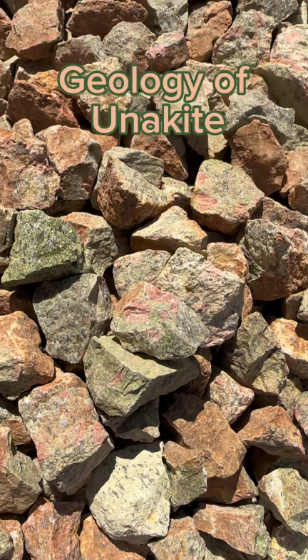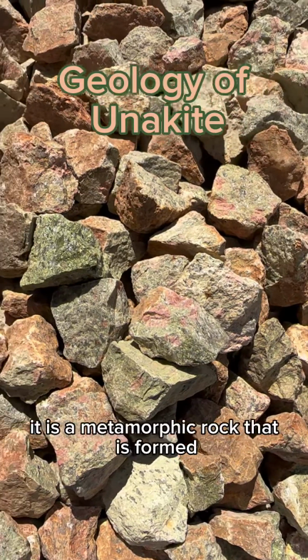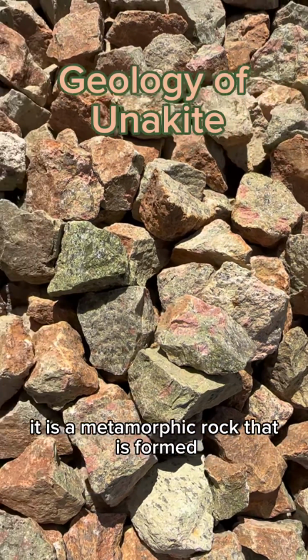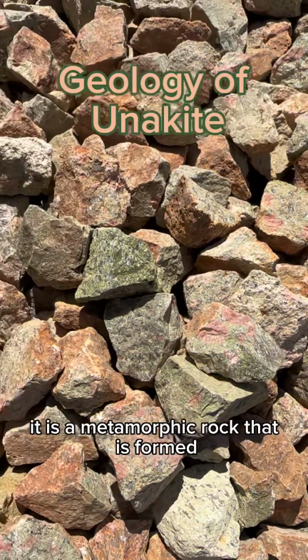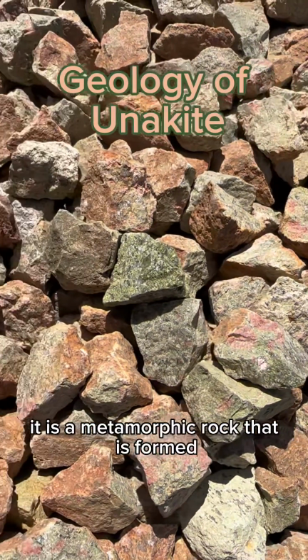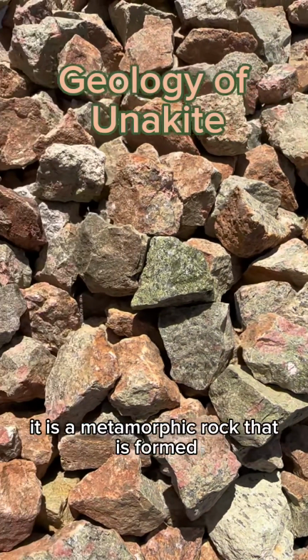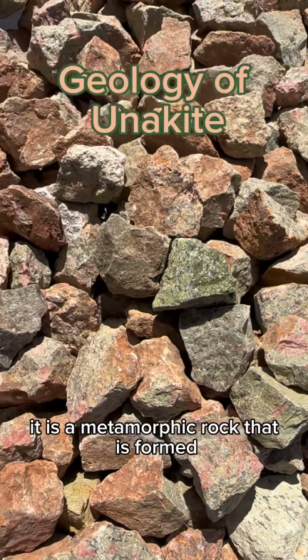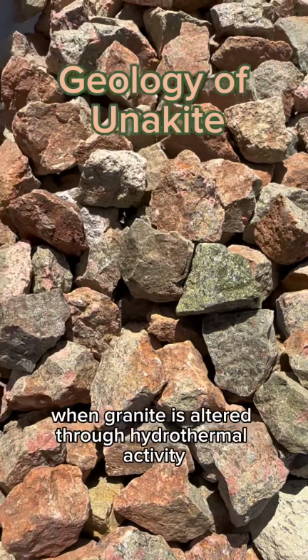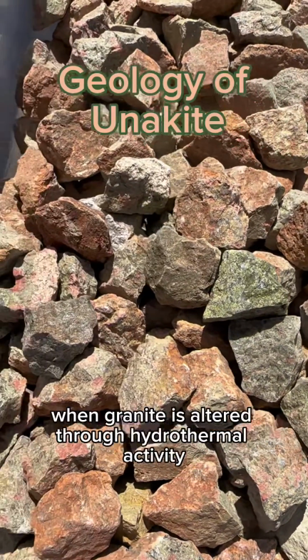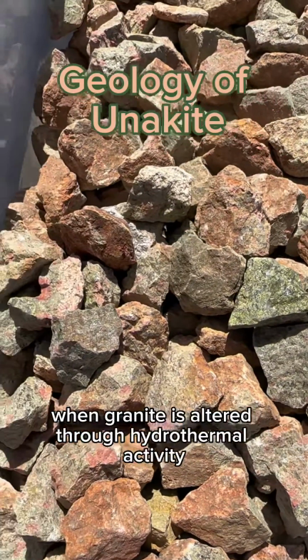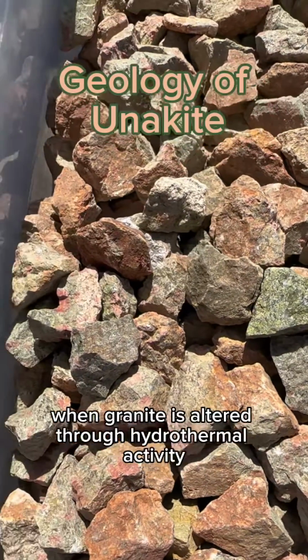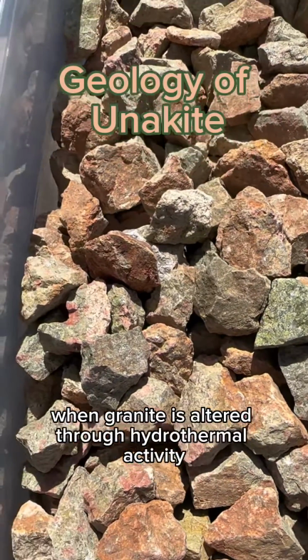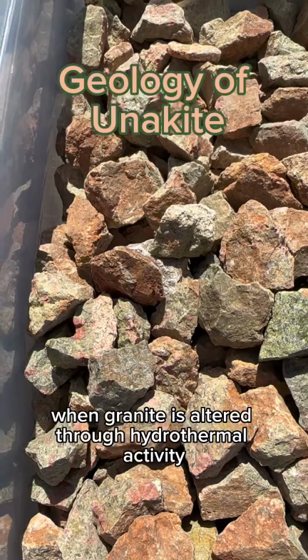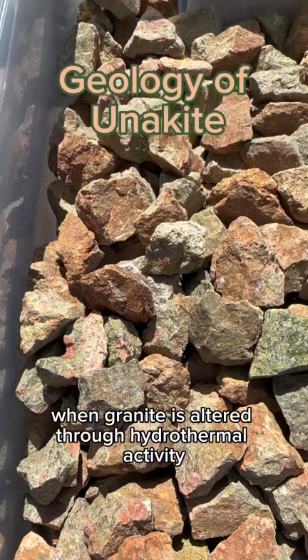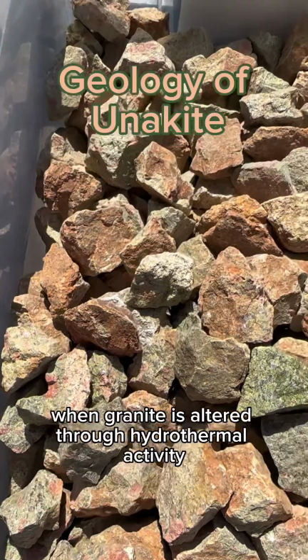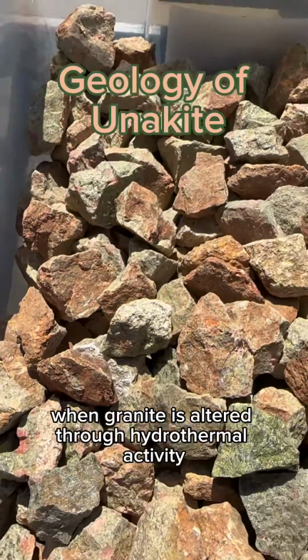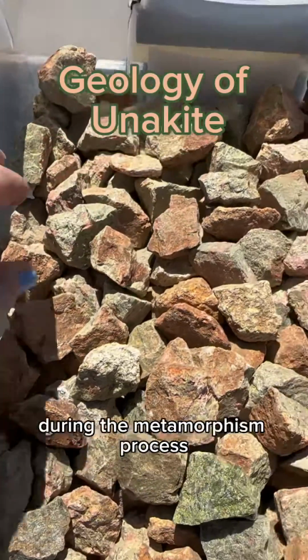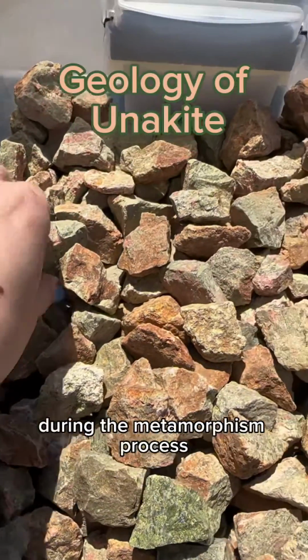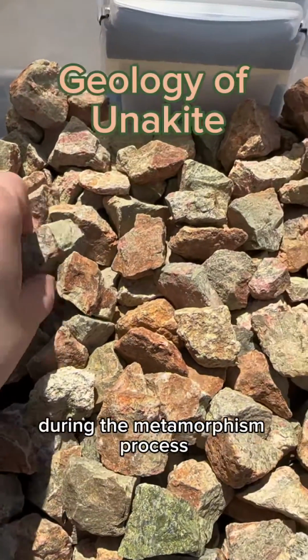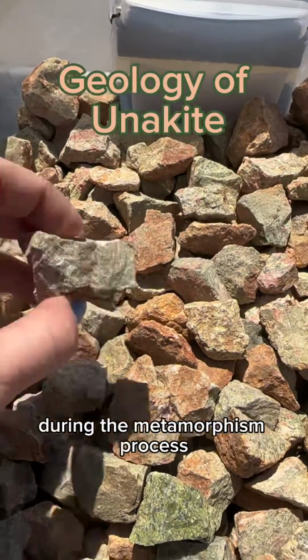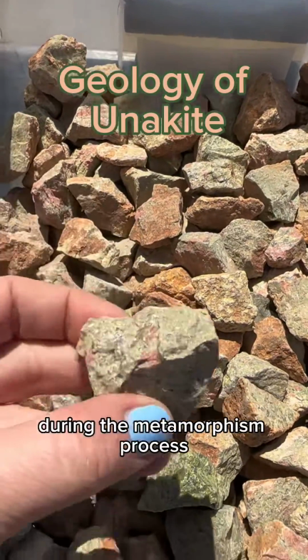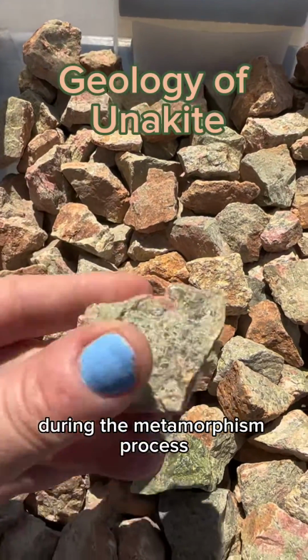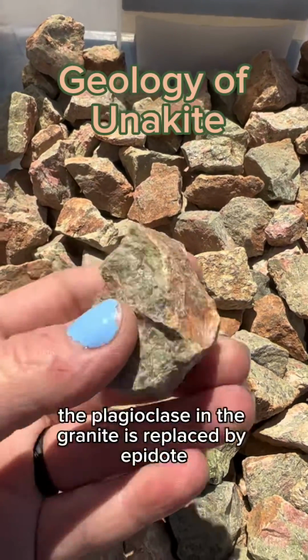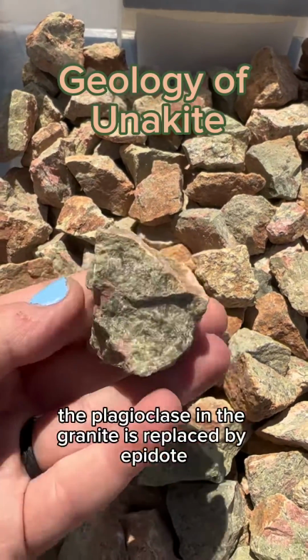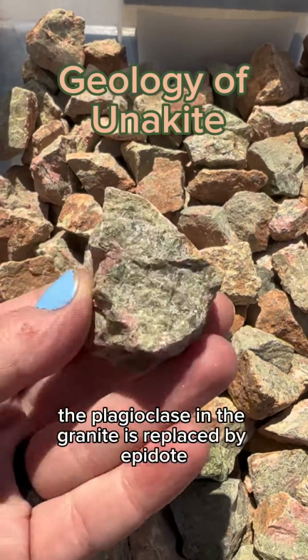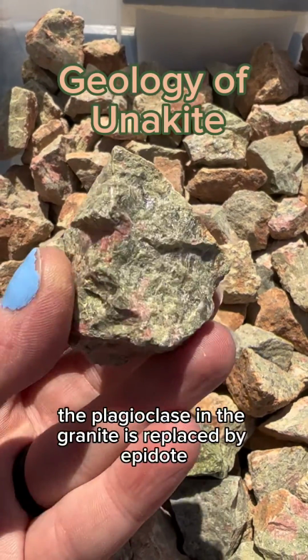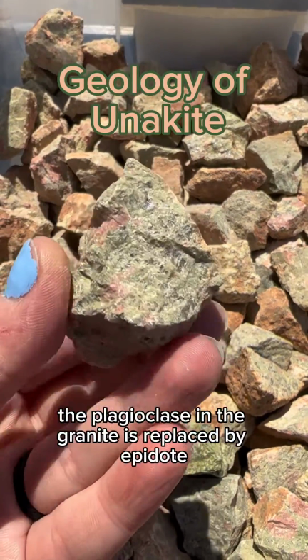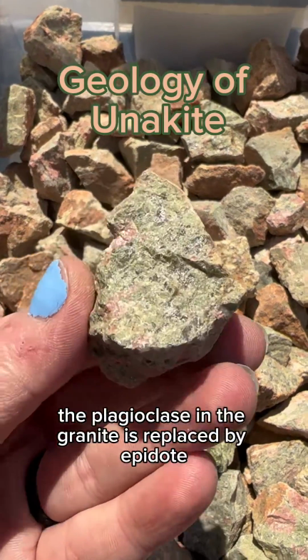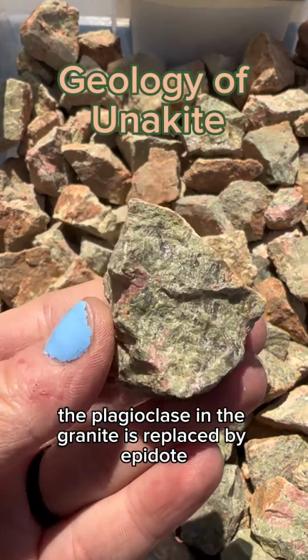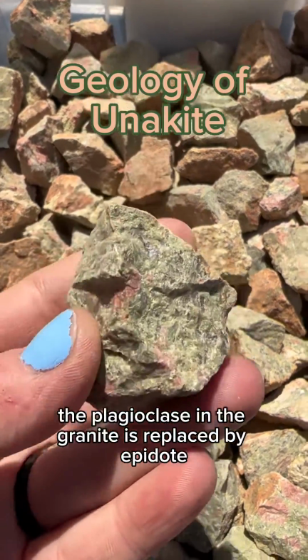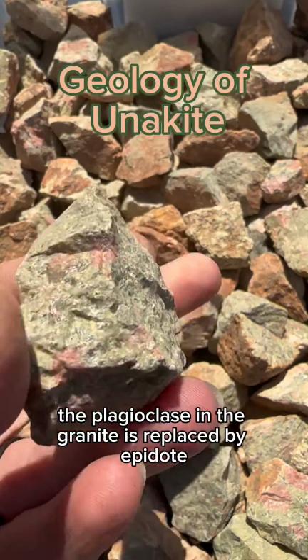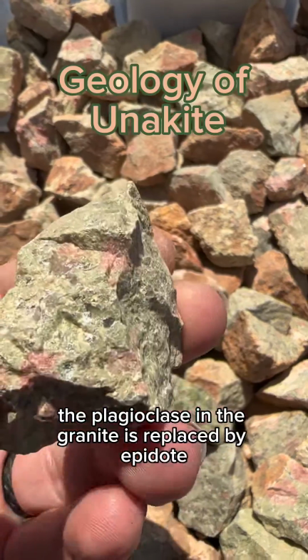It is a metamorphic rock that is formed when granite is altered through hydrothermal activity. During the metamorphism process, the plagioclase in the granite is replaced by epidote.